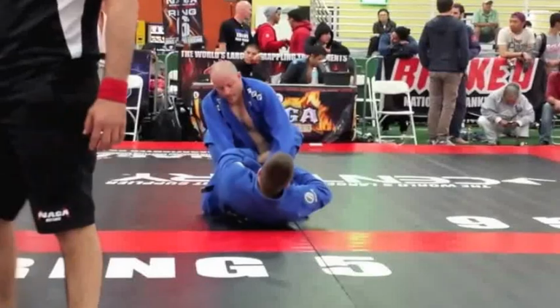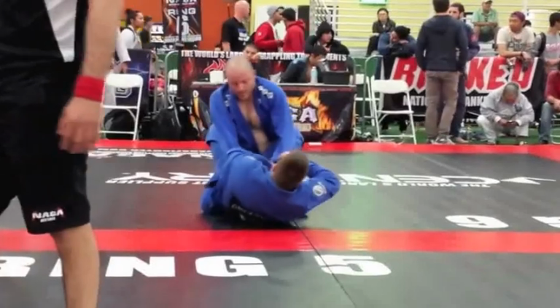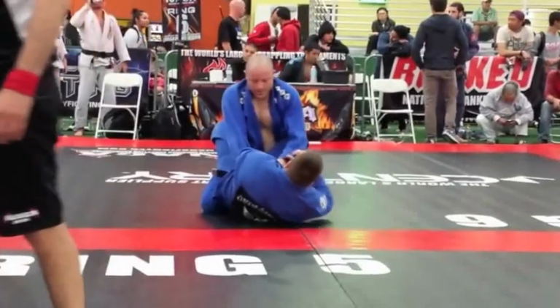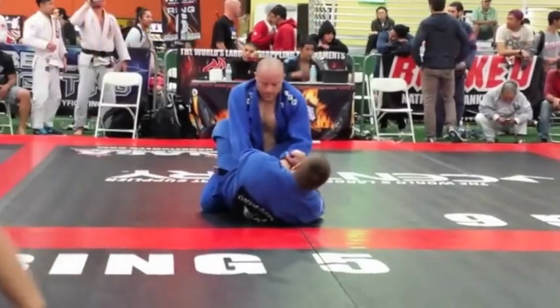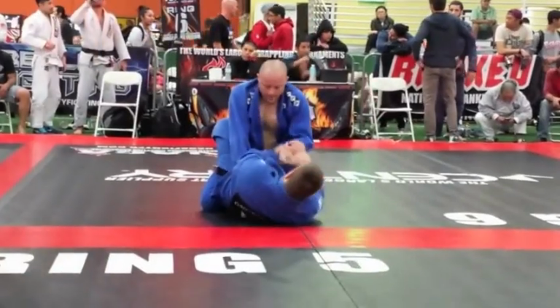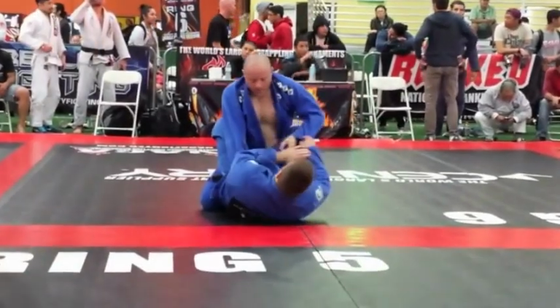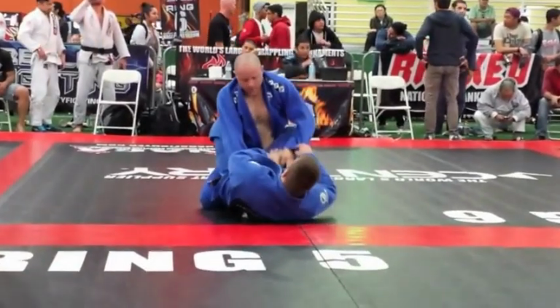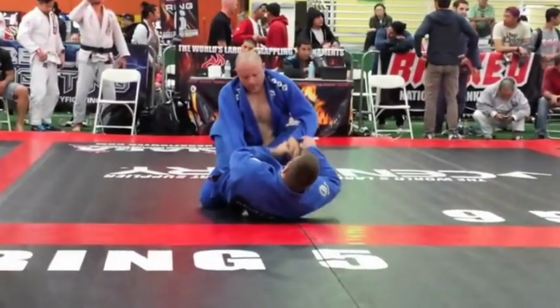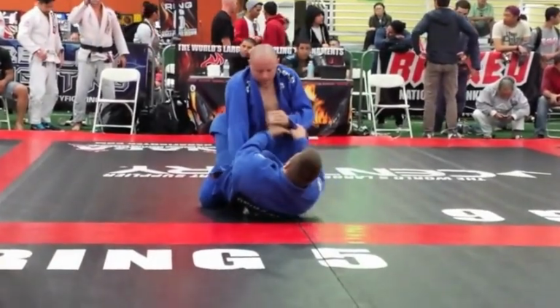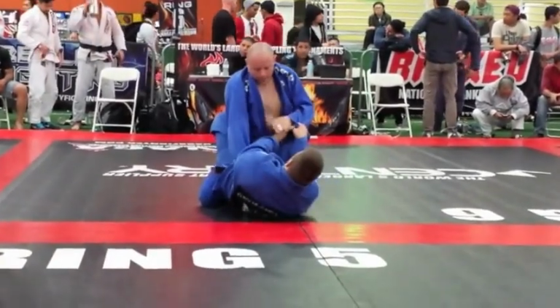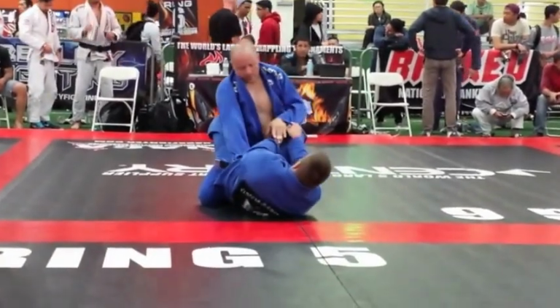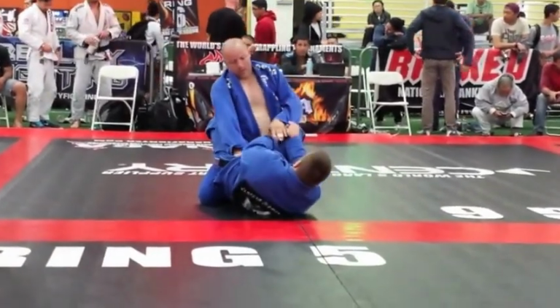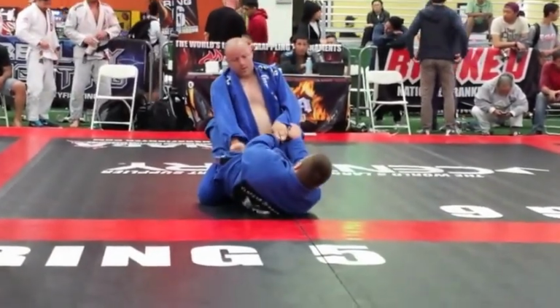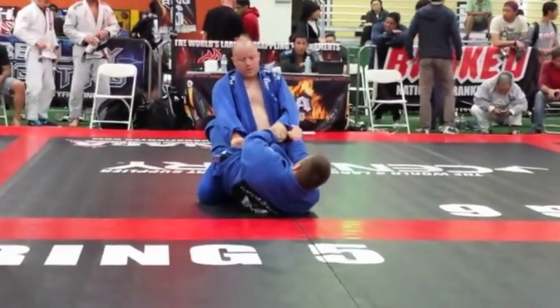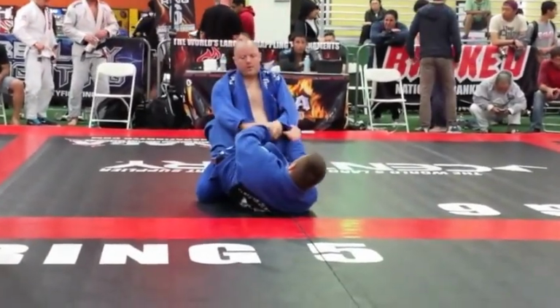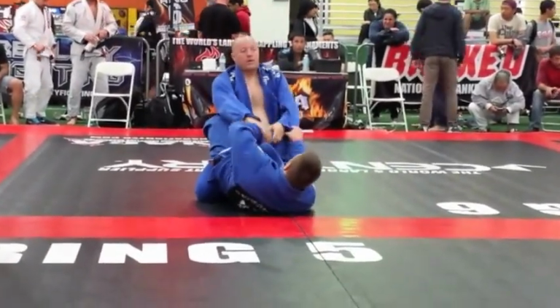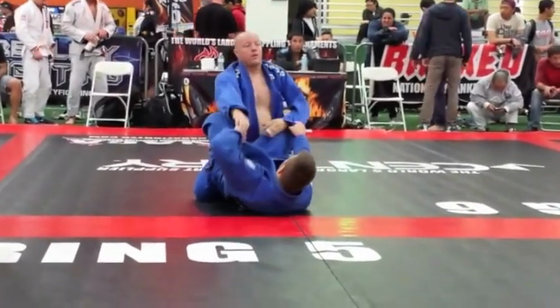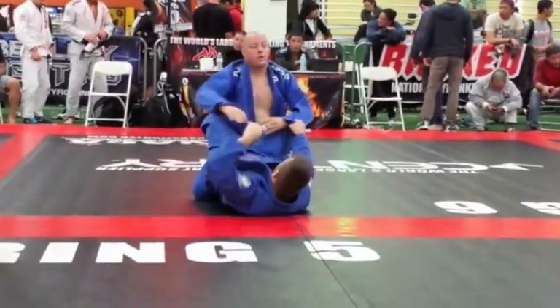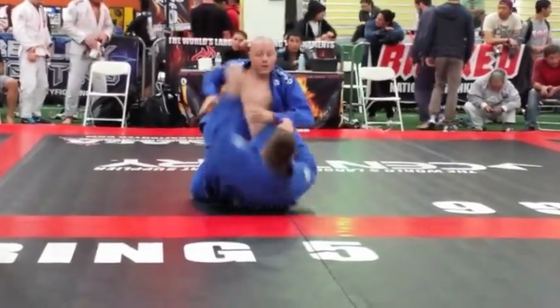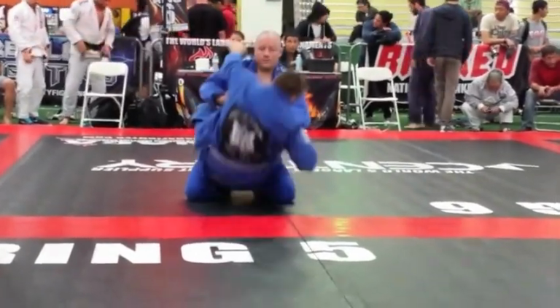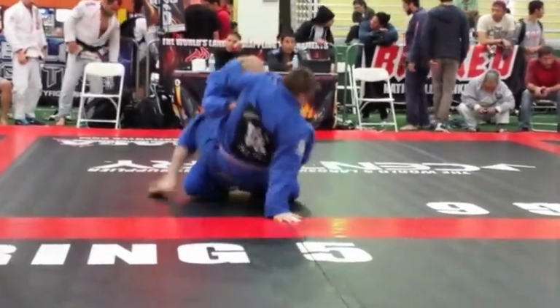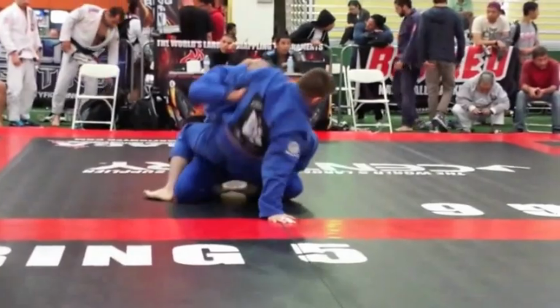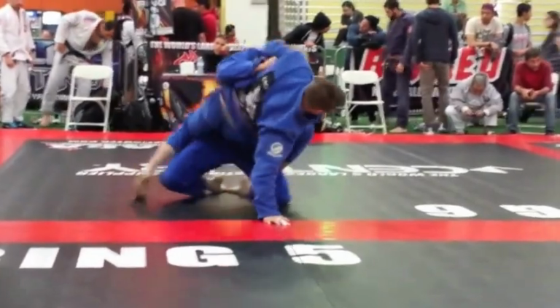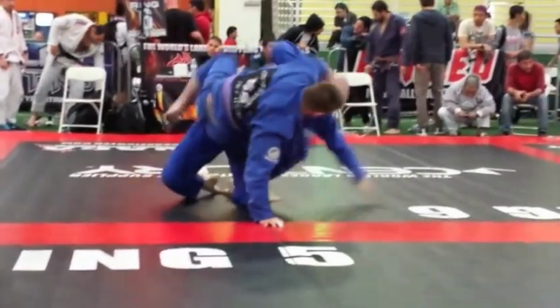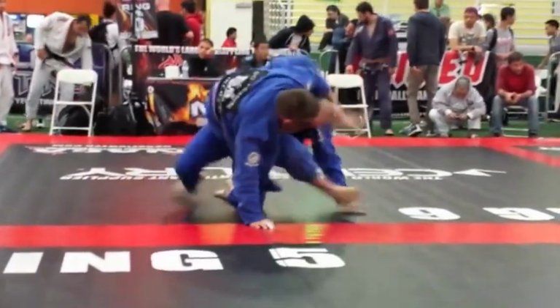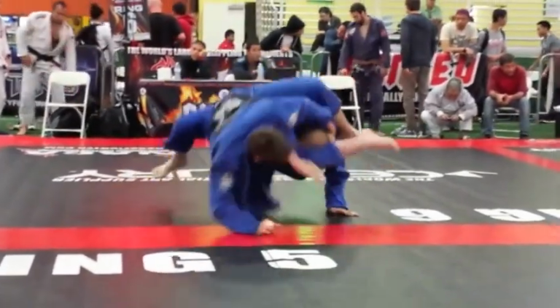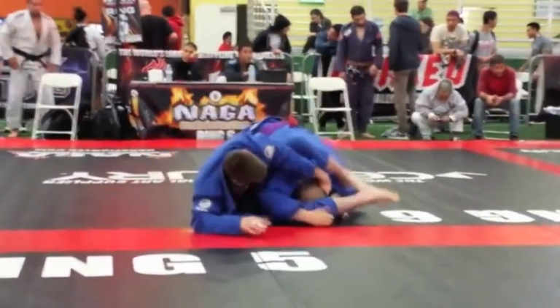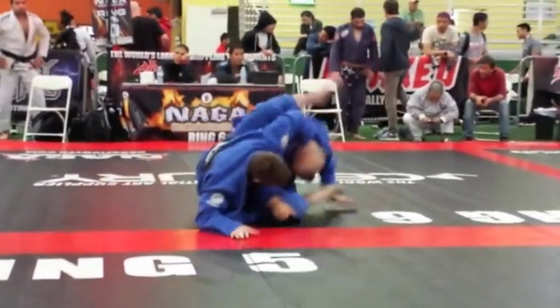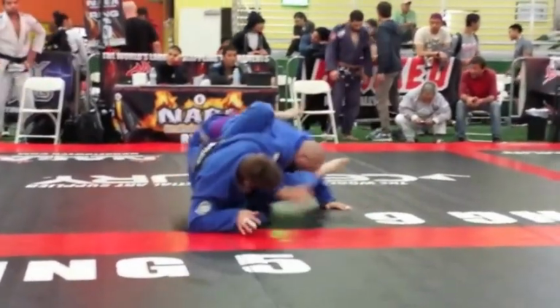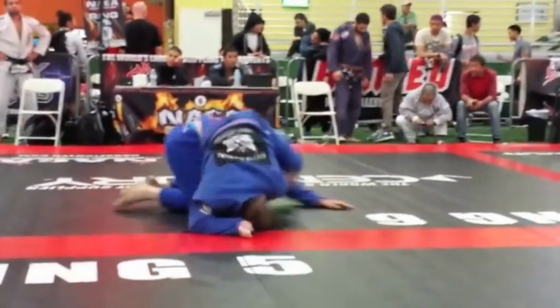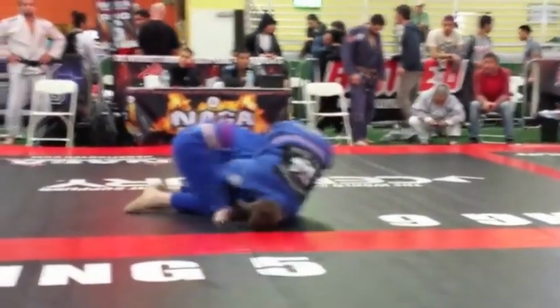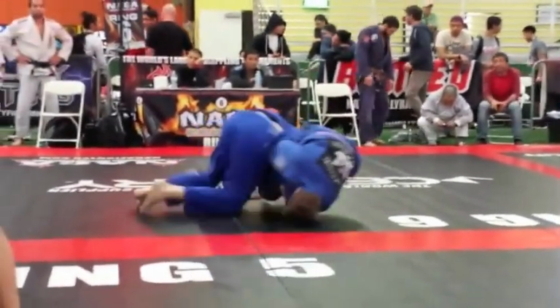Defend the choke. Hold your shoulder out.